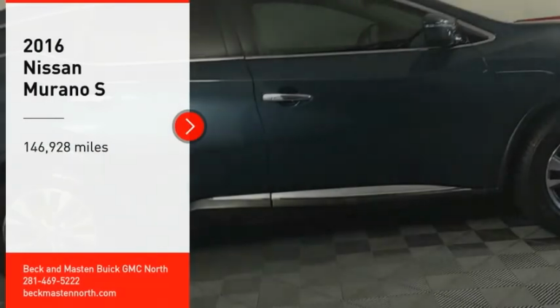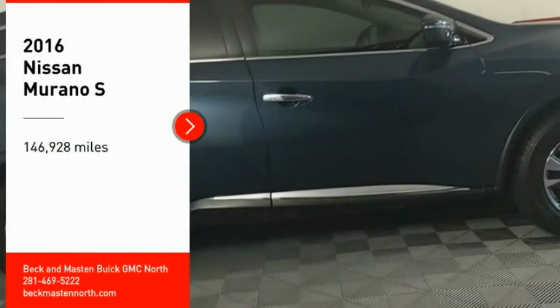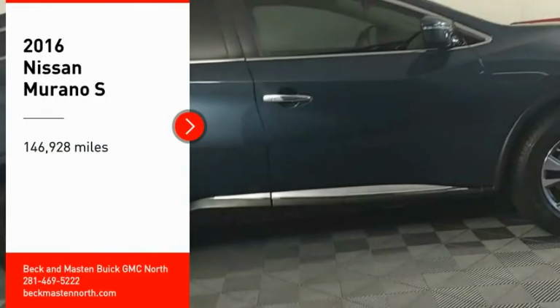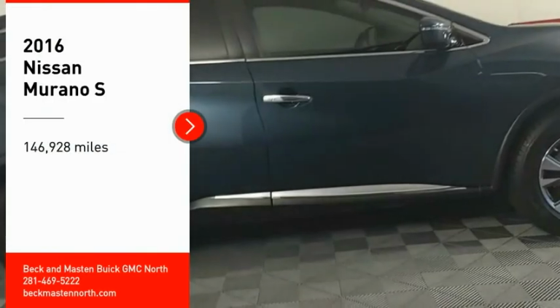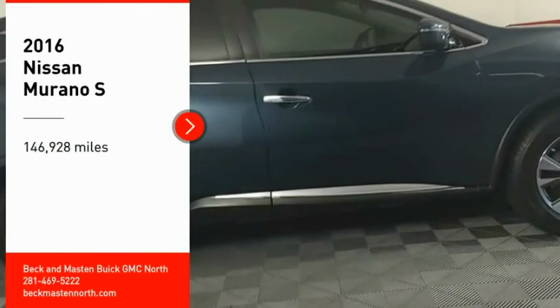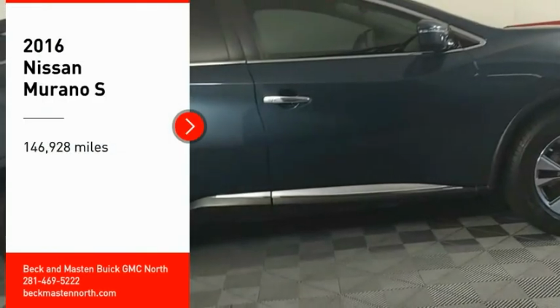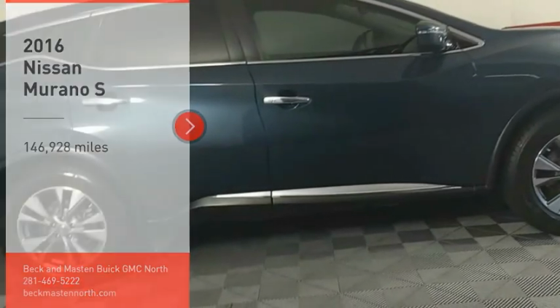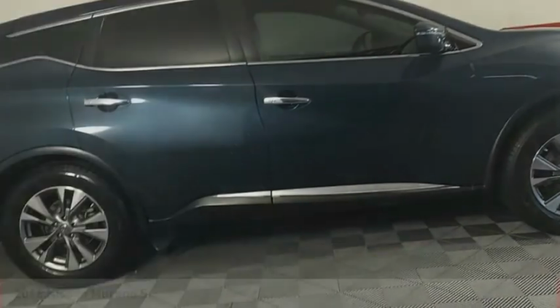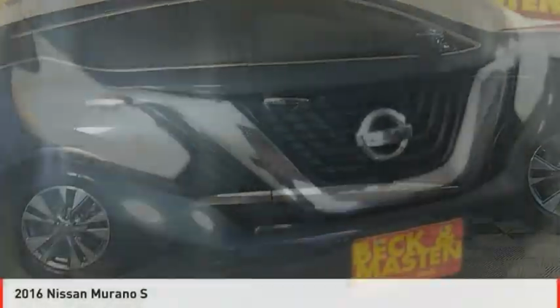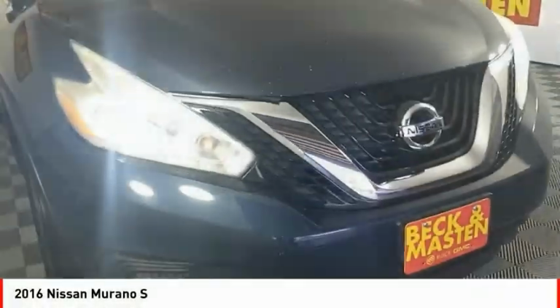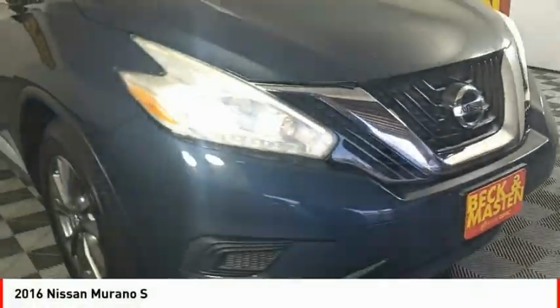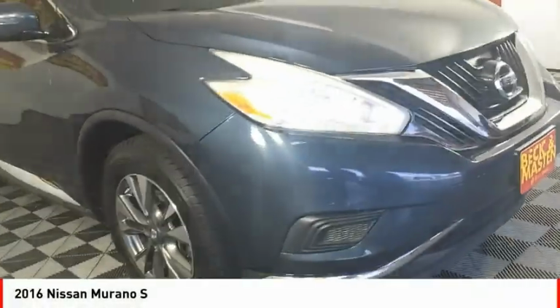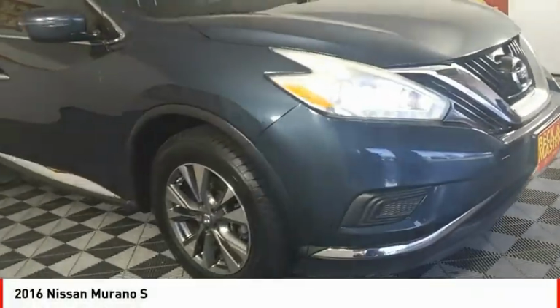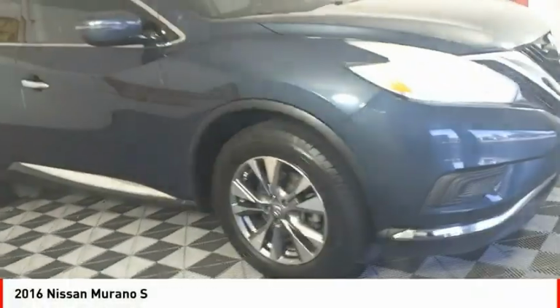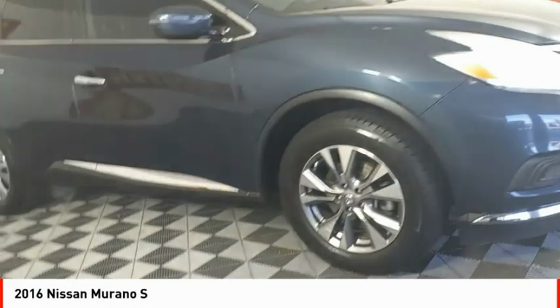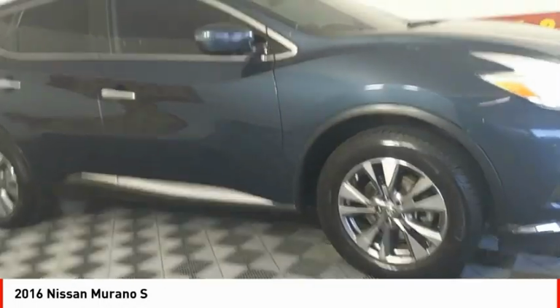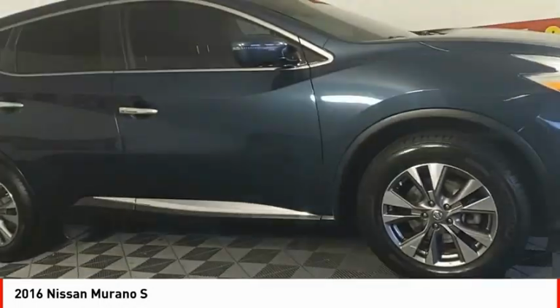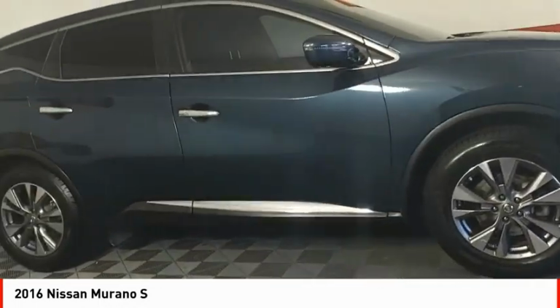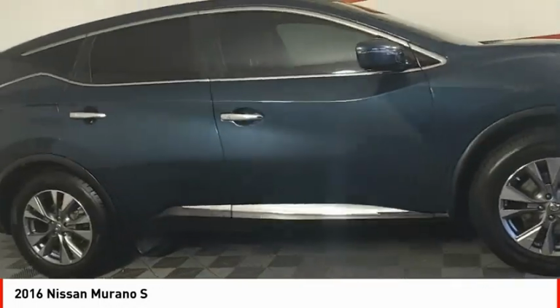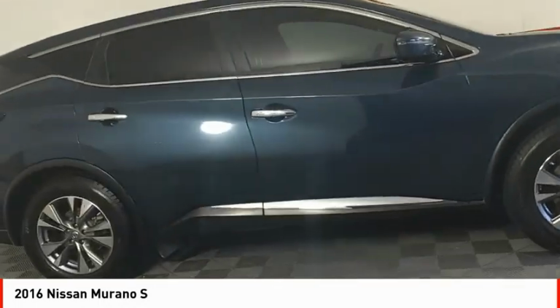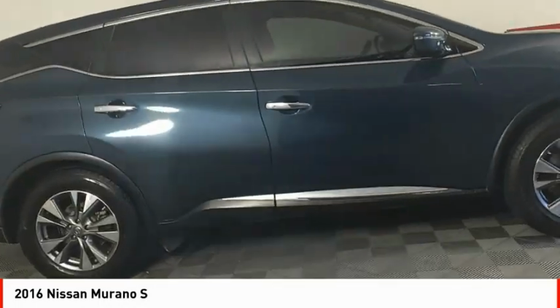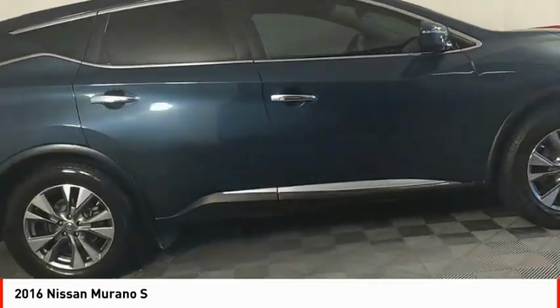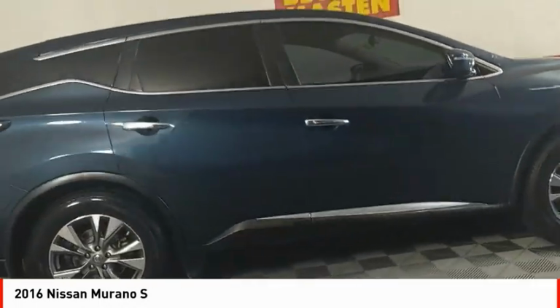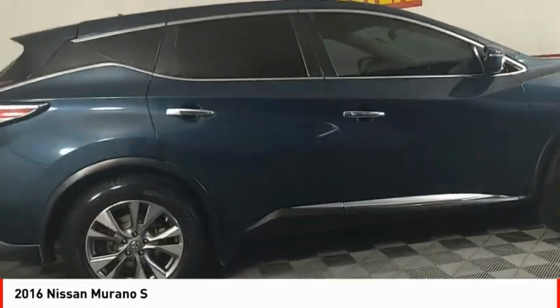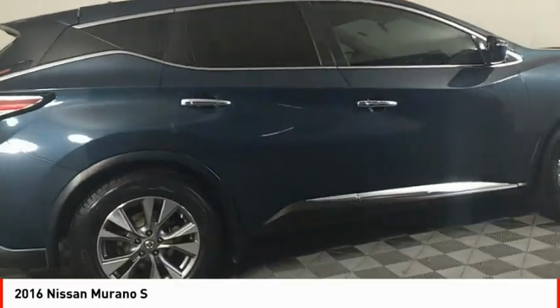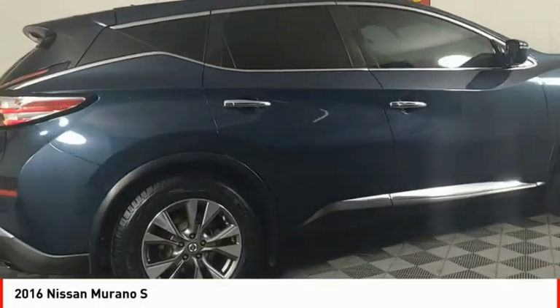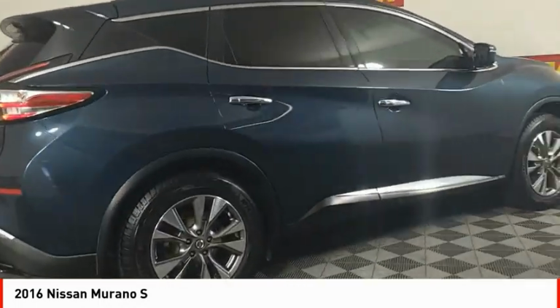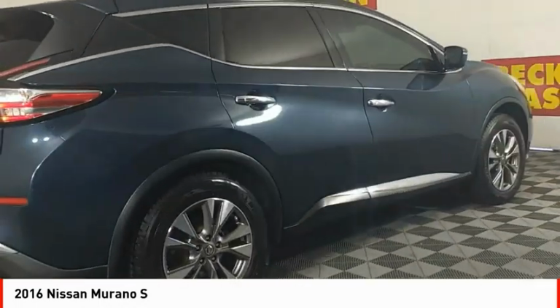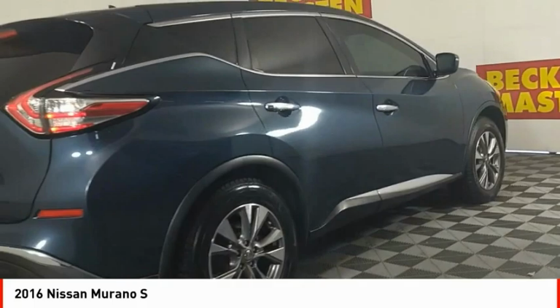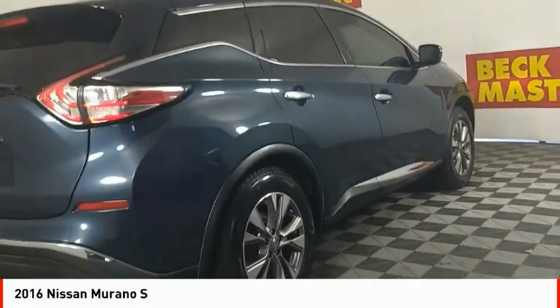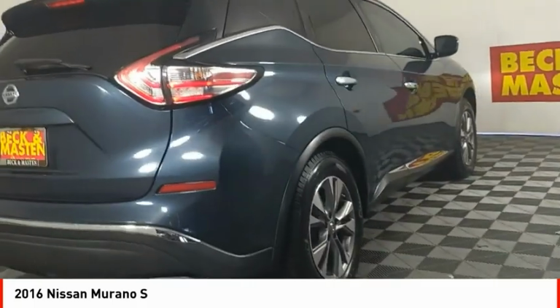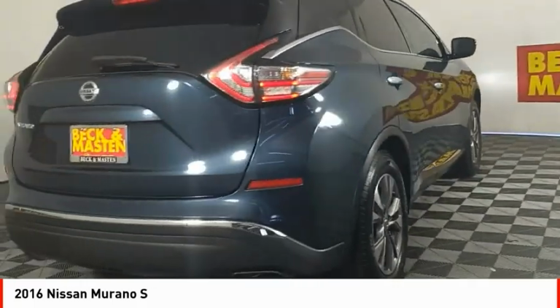Take a ride in the 2016 Murano. The peace of mind of award-winning safety, including a five-star rating for side impact crash safety, comes standard with the Nissan Murano.